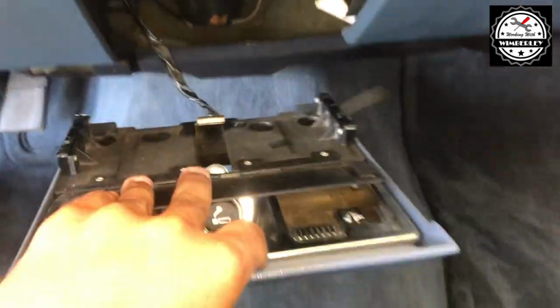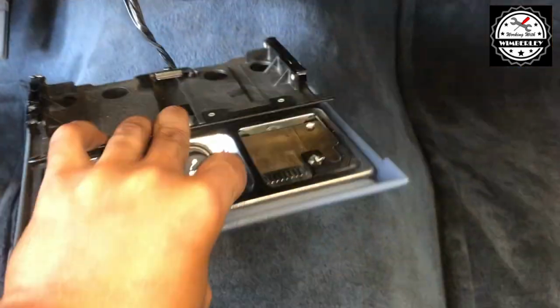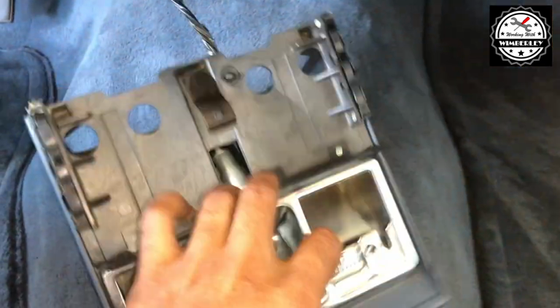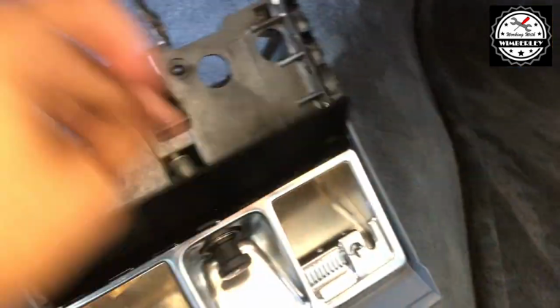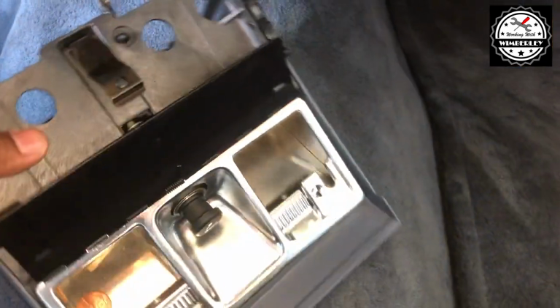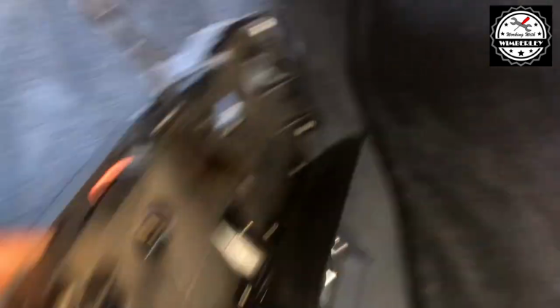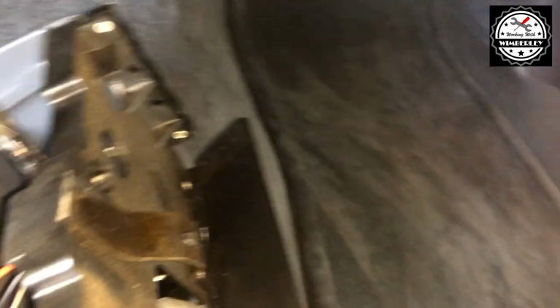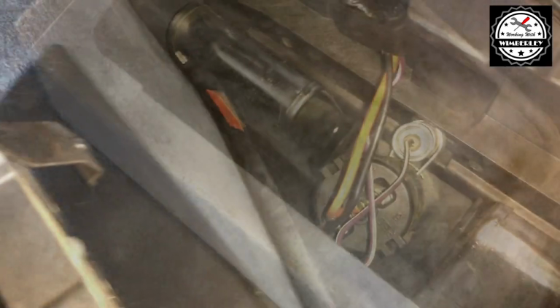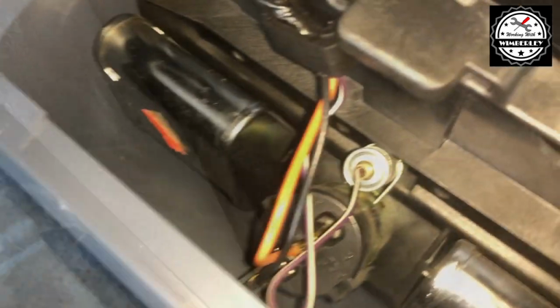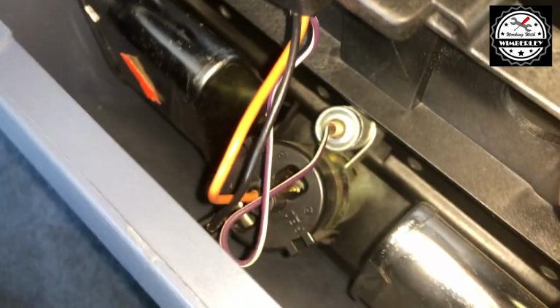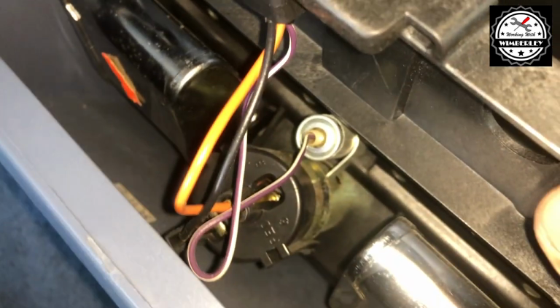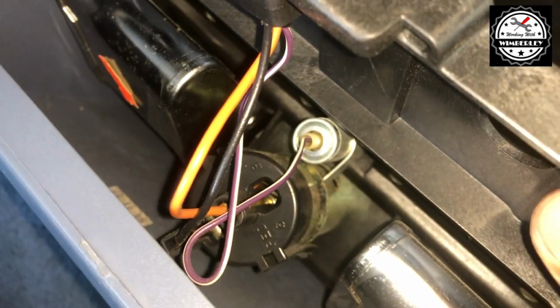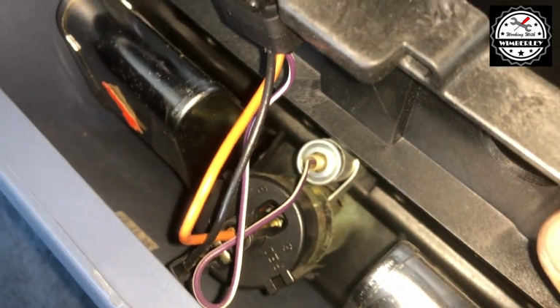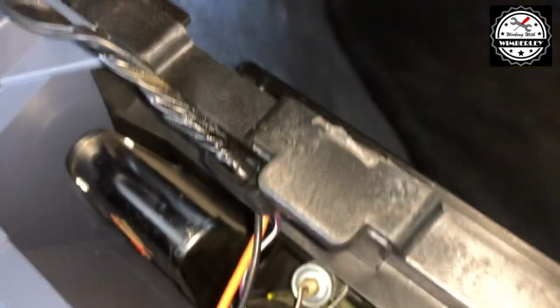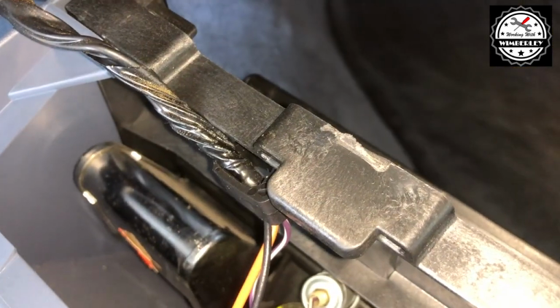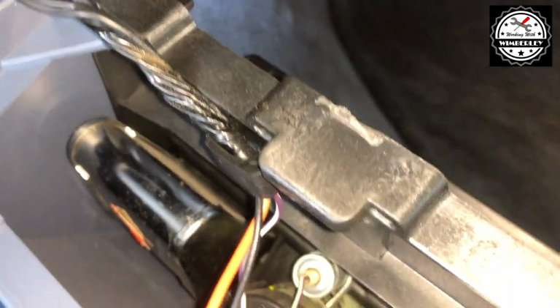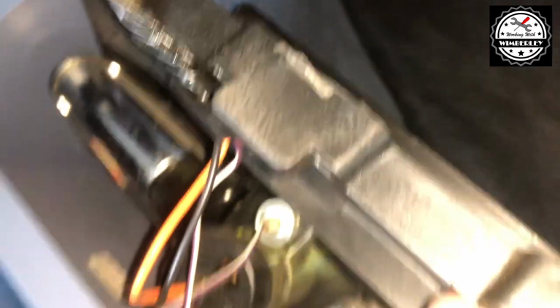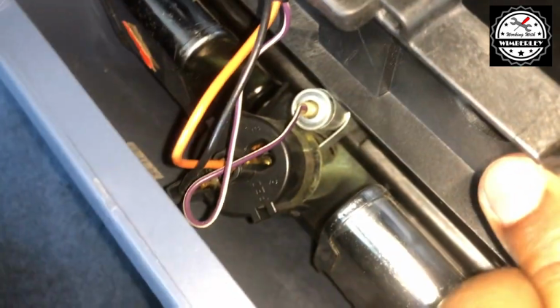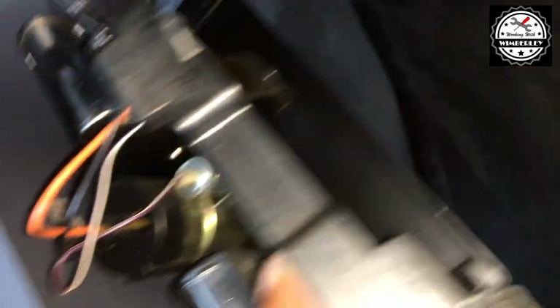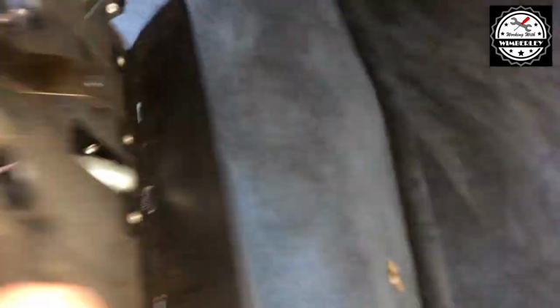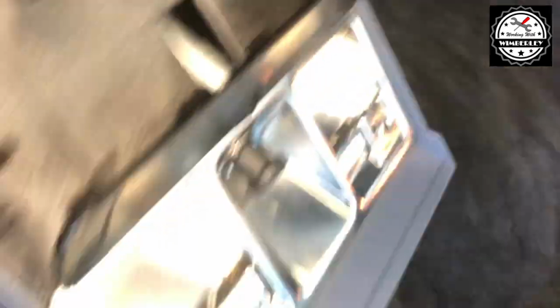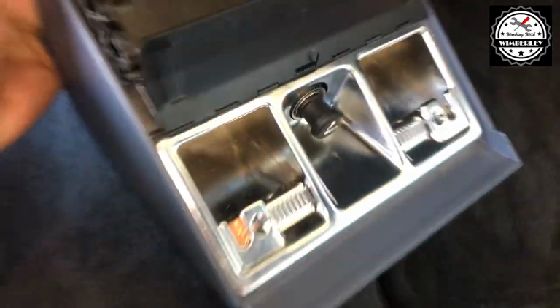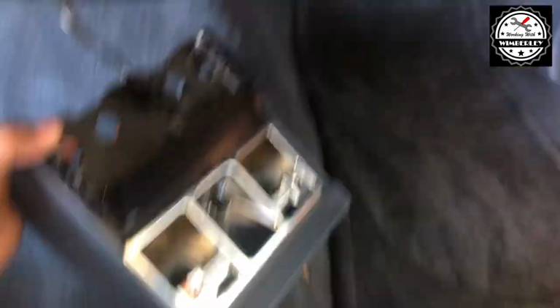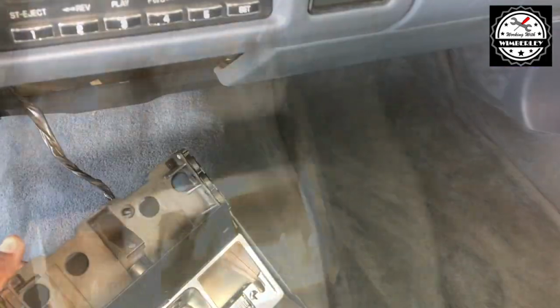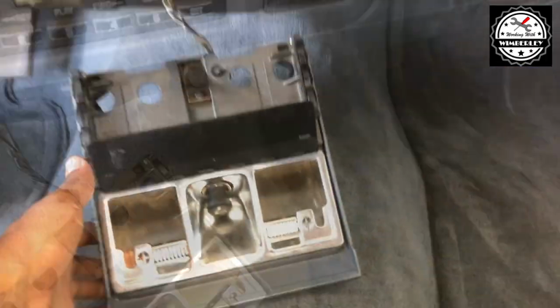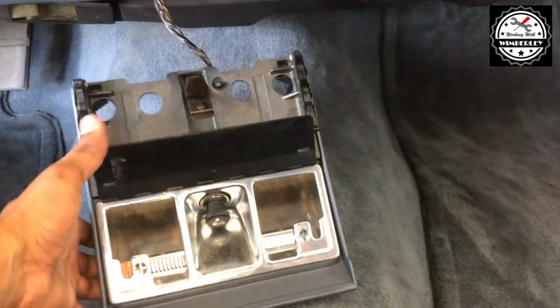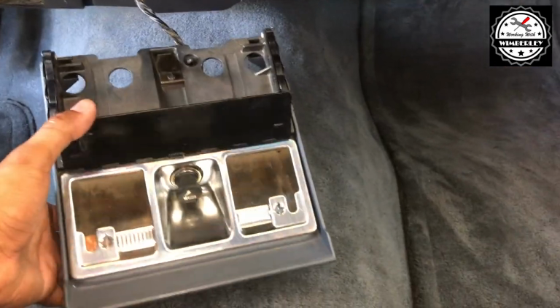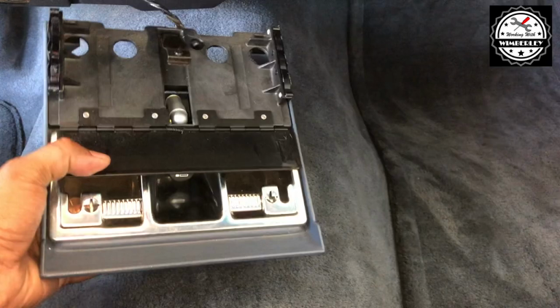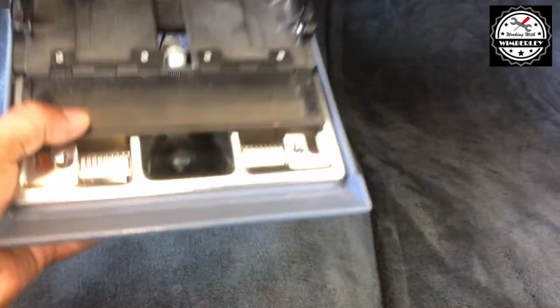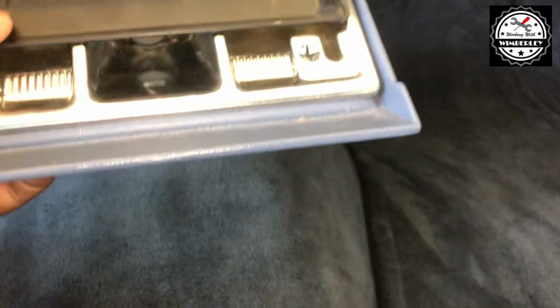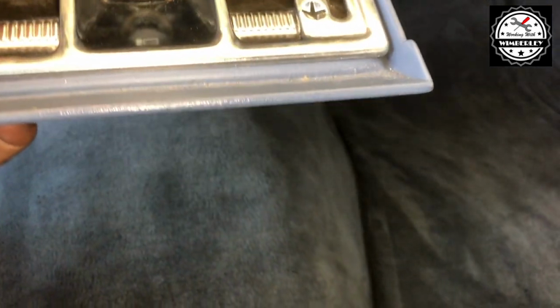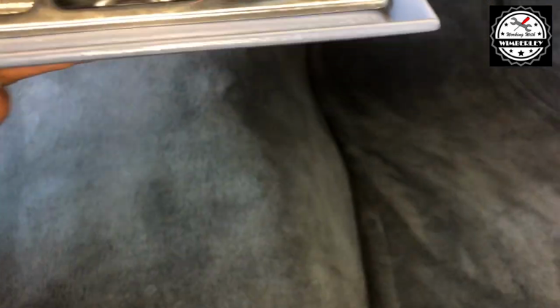The only thing you need to do is disconnect your electrical connector, and you can pull the entire assembly out. To reinstall it, simply line it up with the tracks.